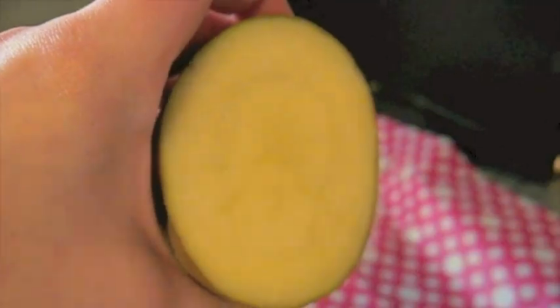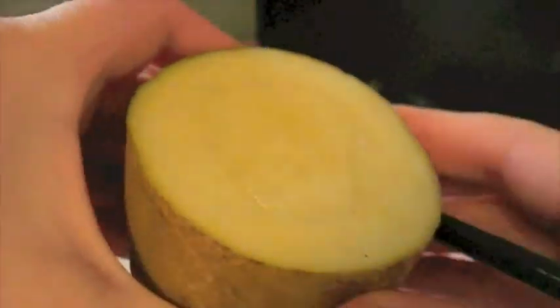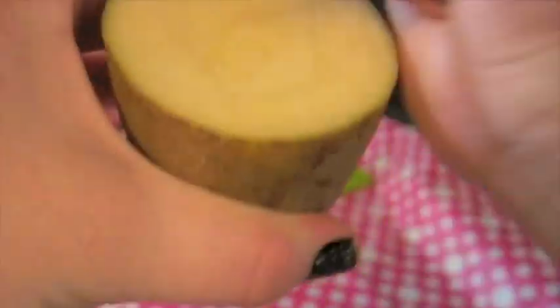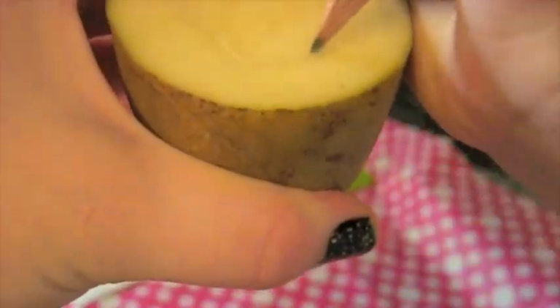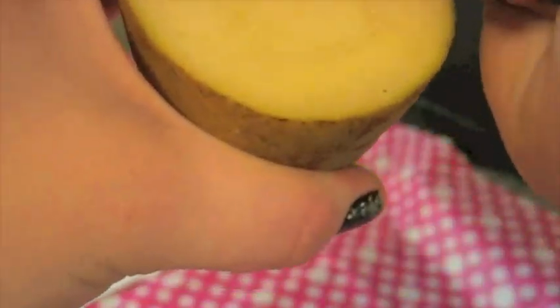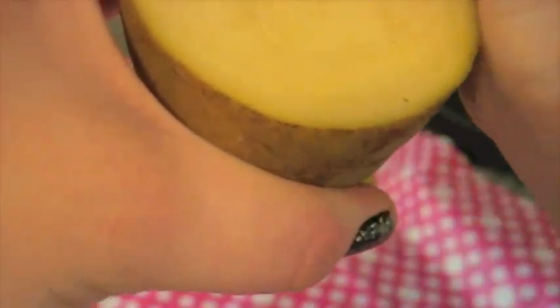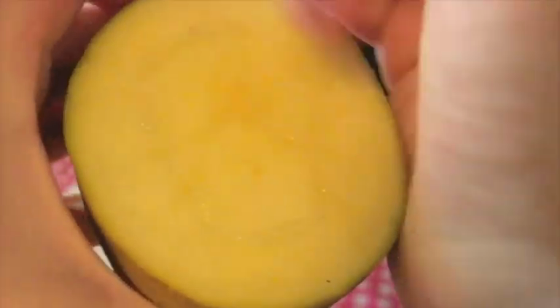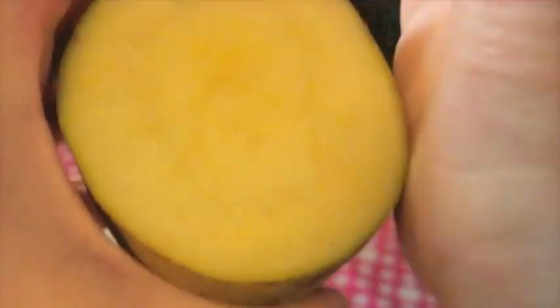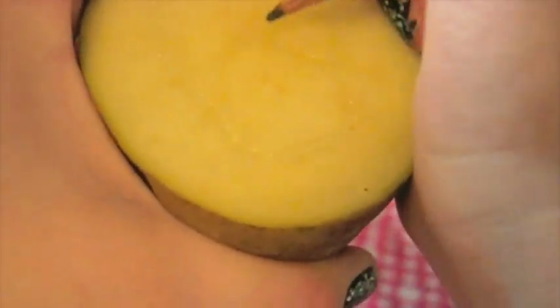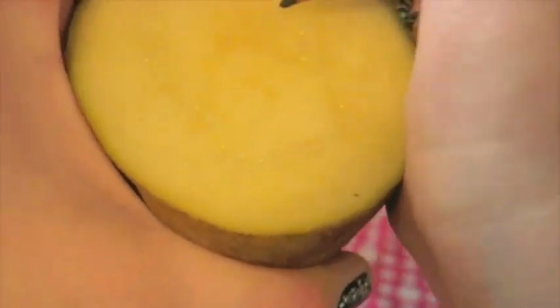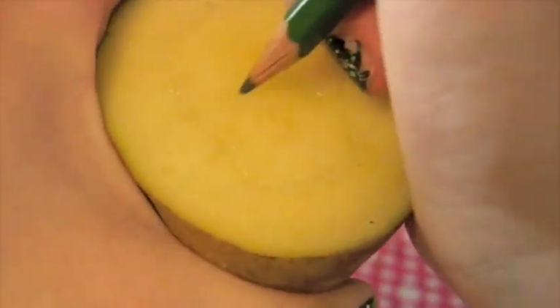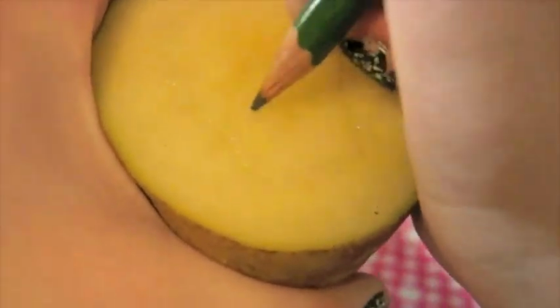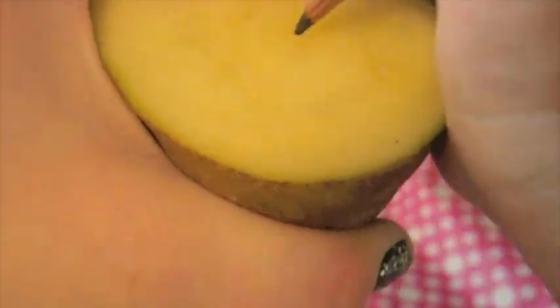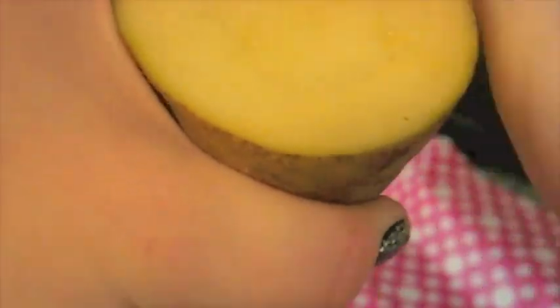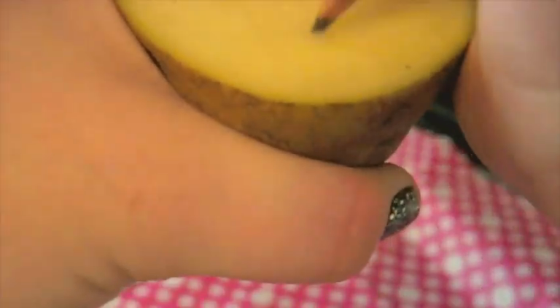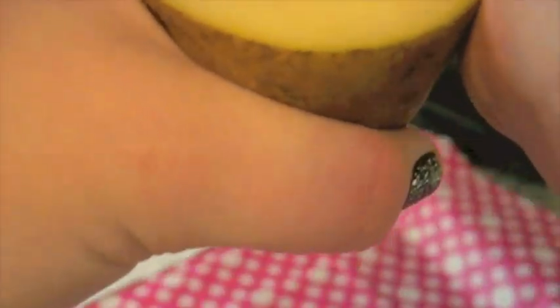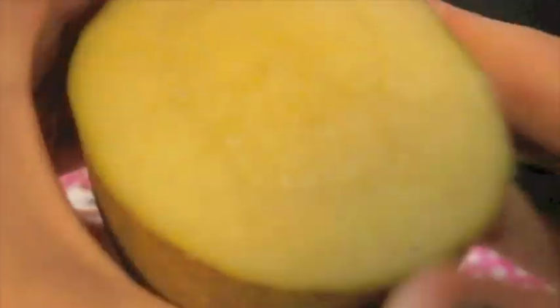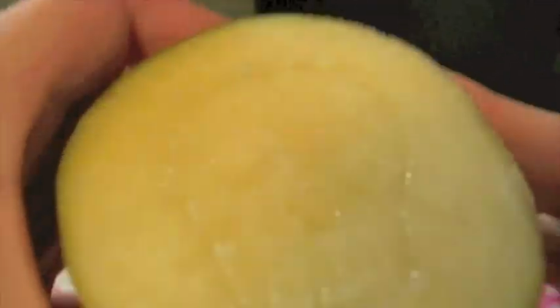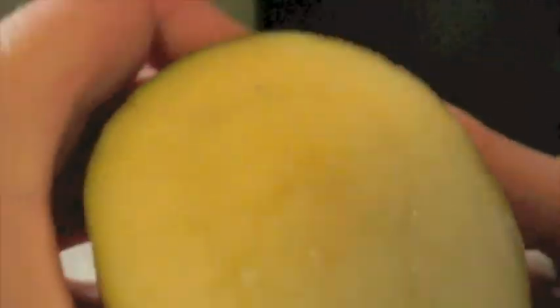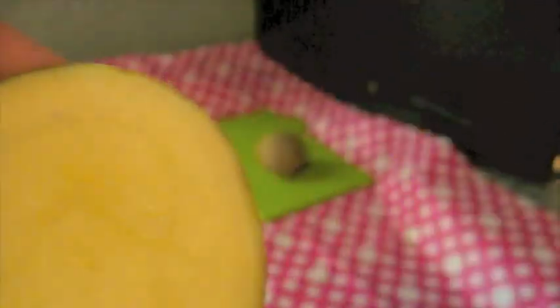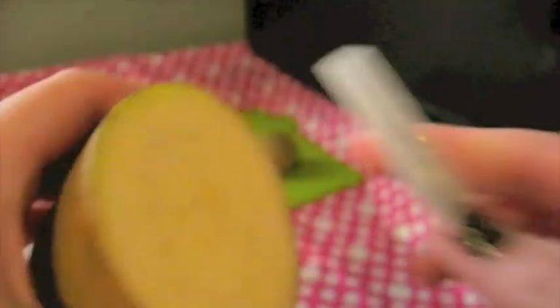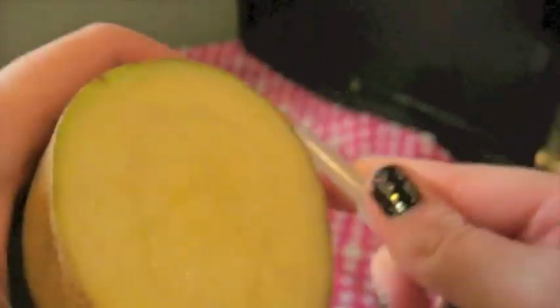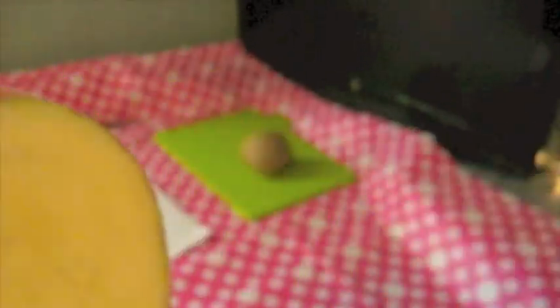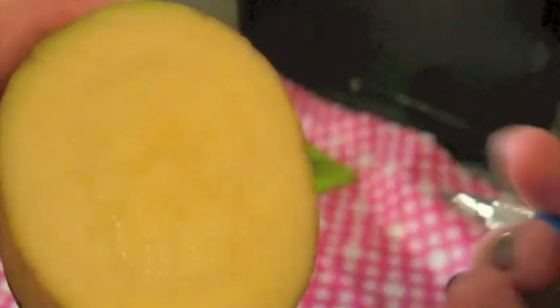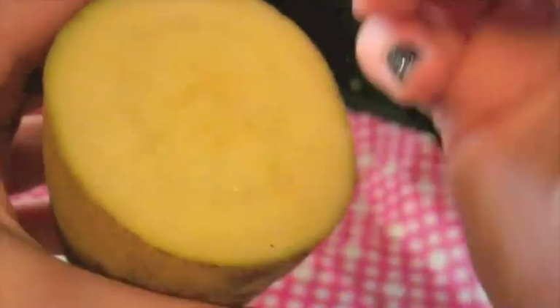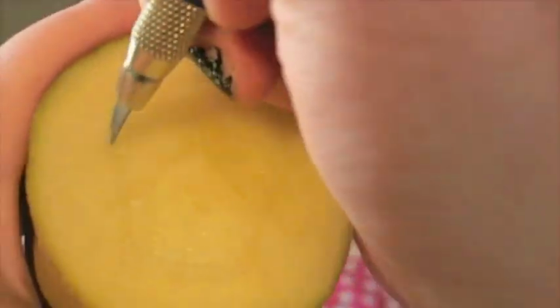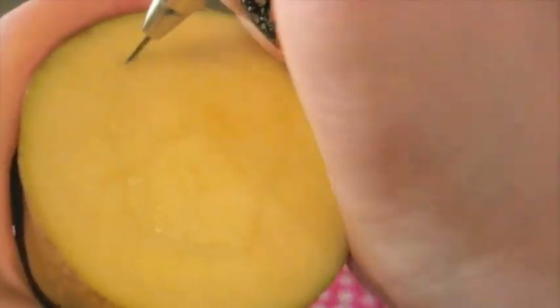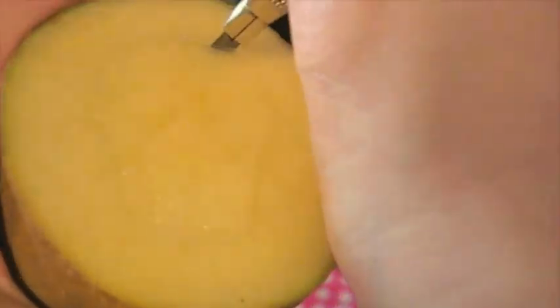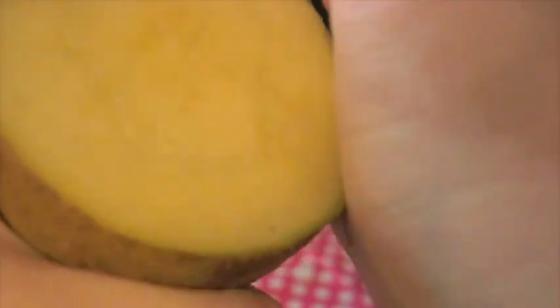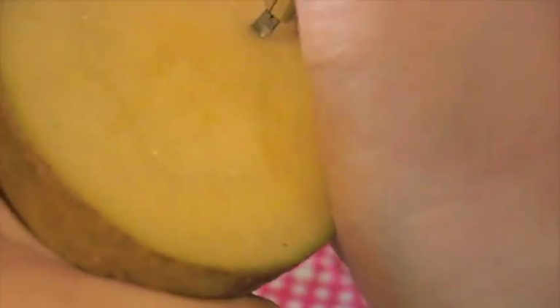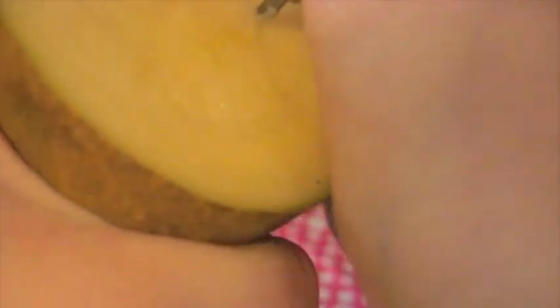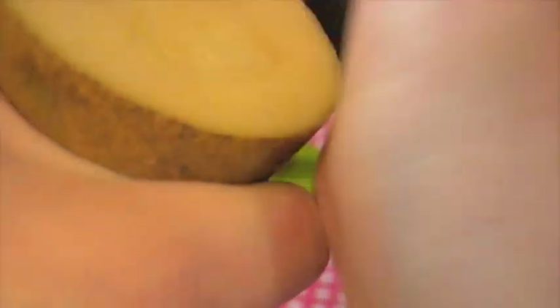Now you're going to want to draw out your design on your potato half. You're just getting the indentation of the image on there, and then you'll go over those lines with your exacto knife.